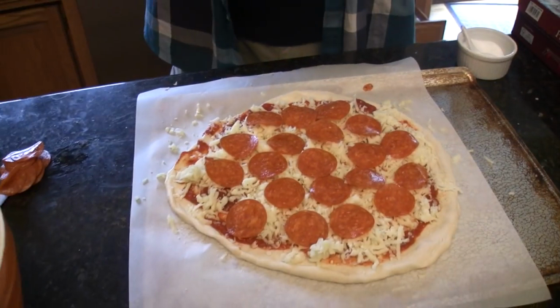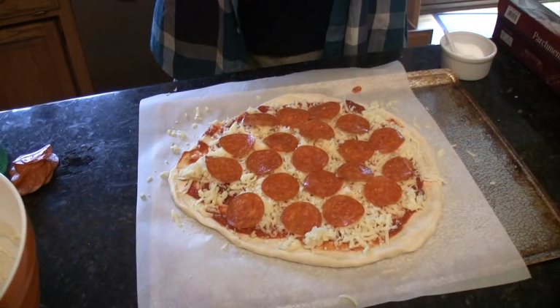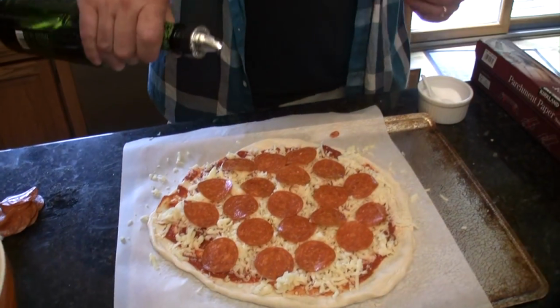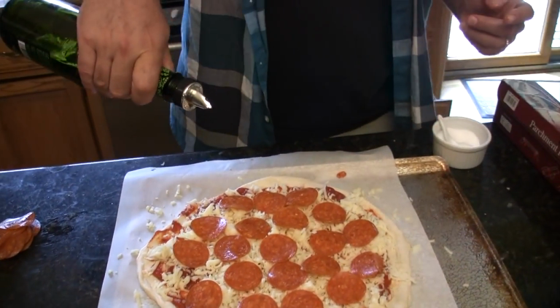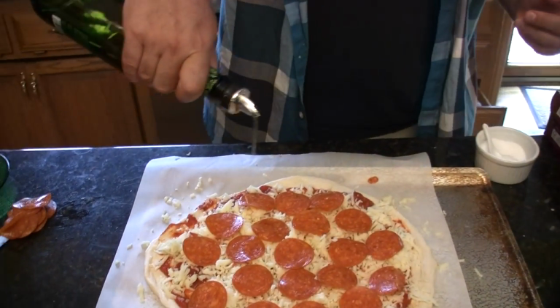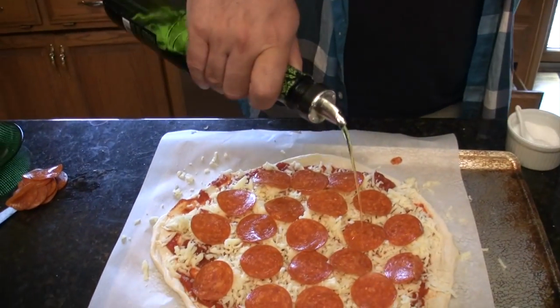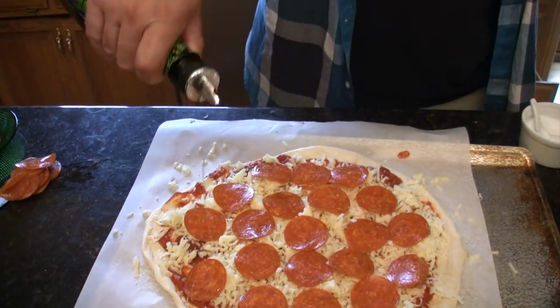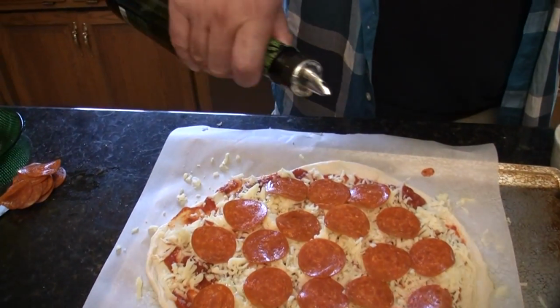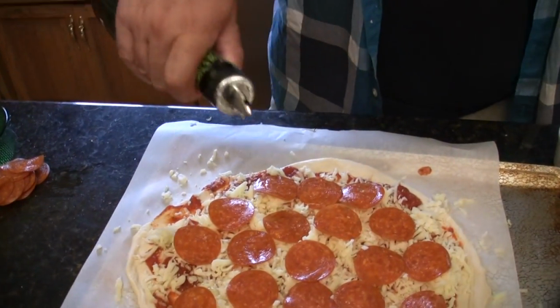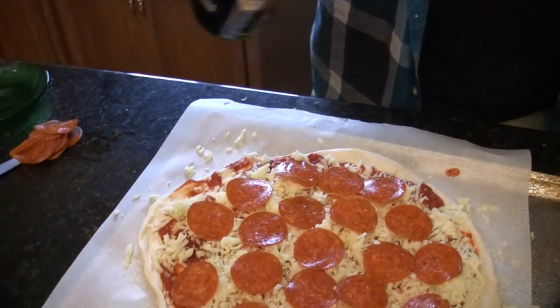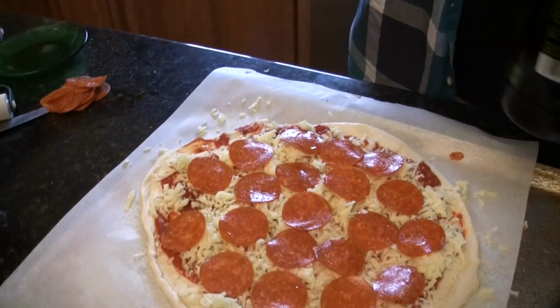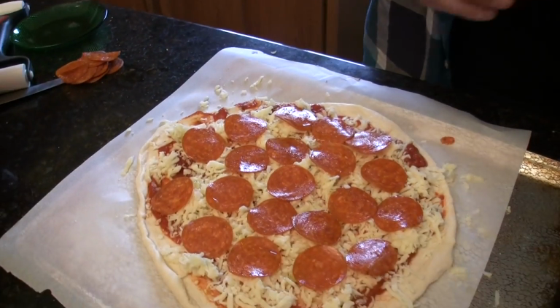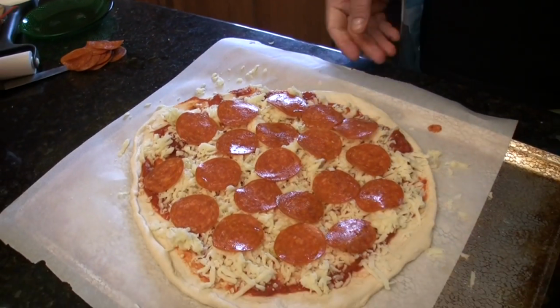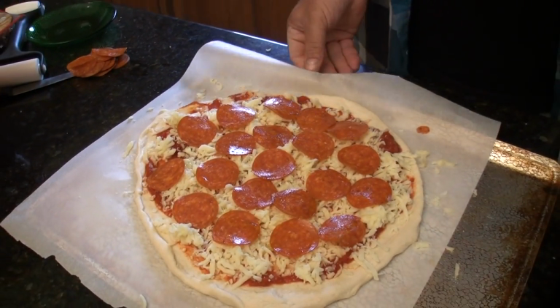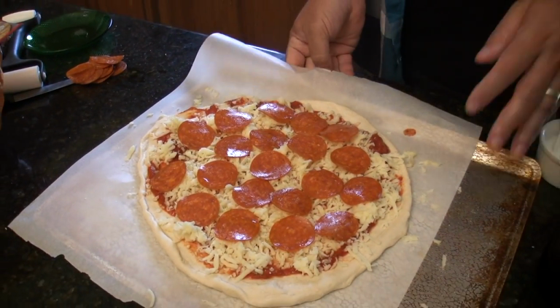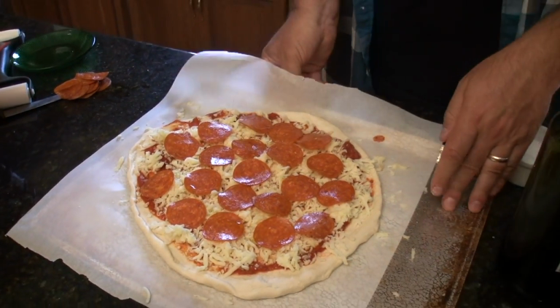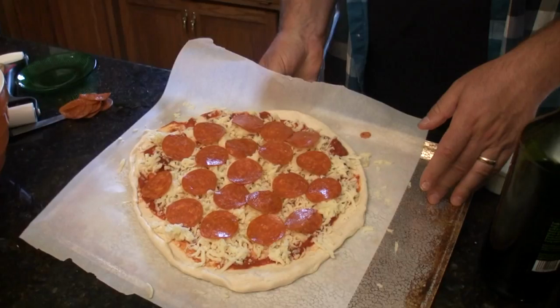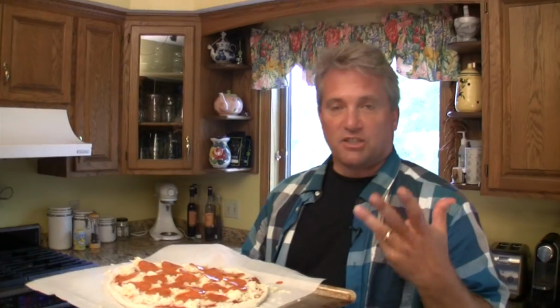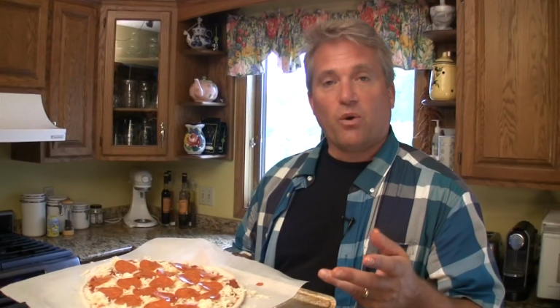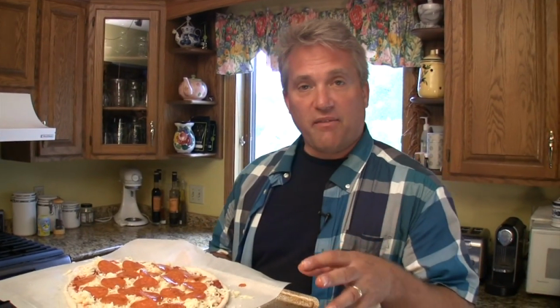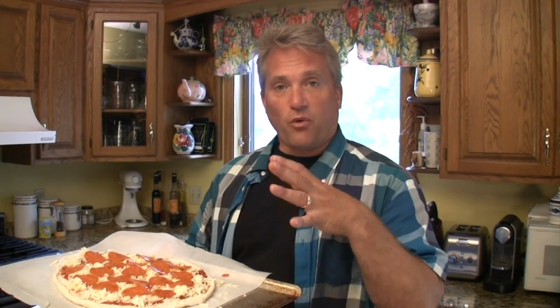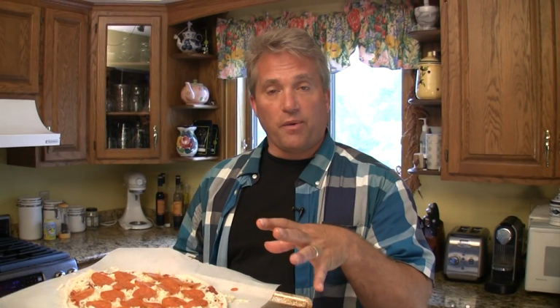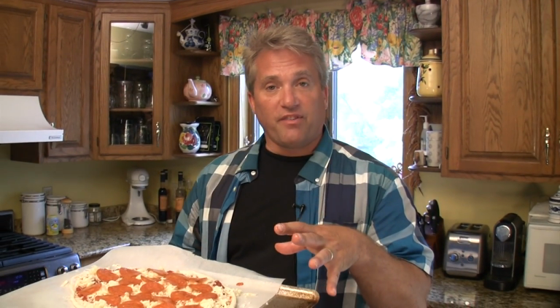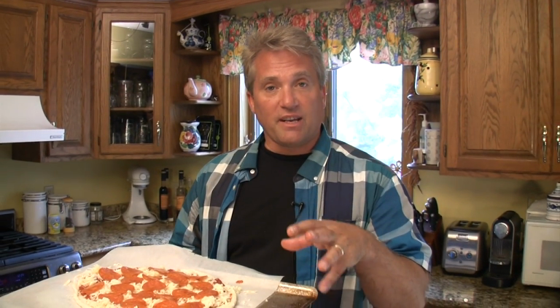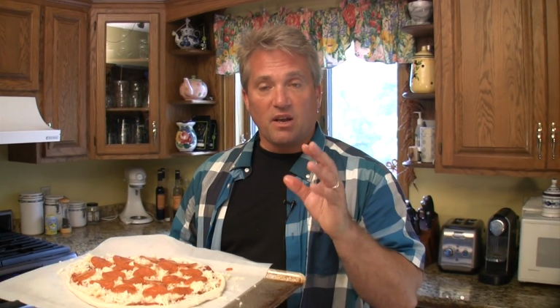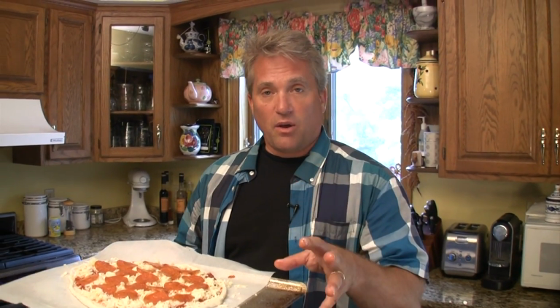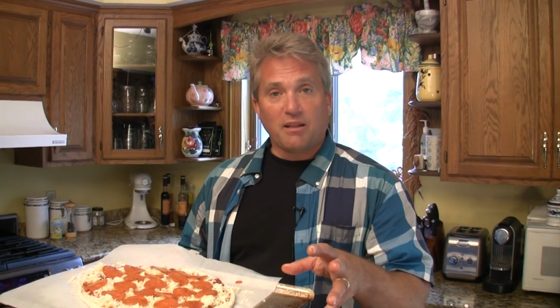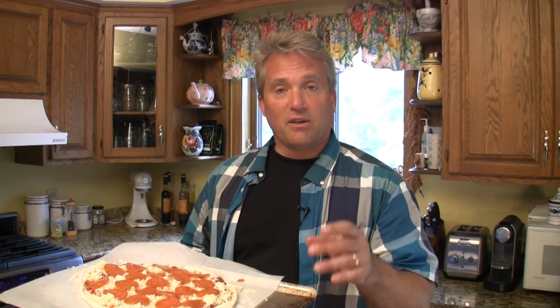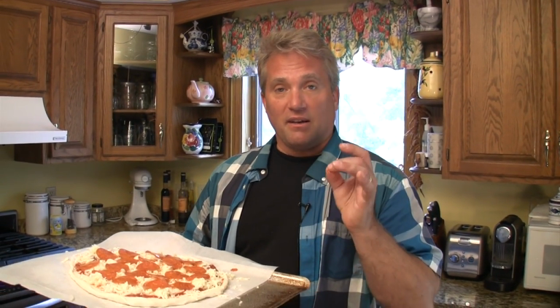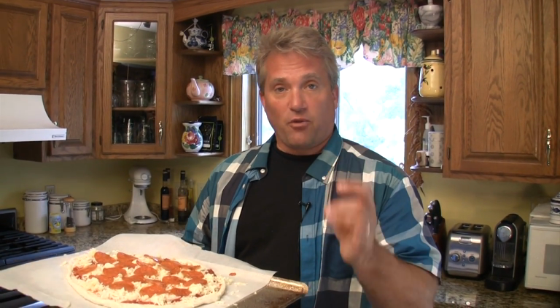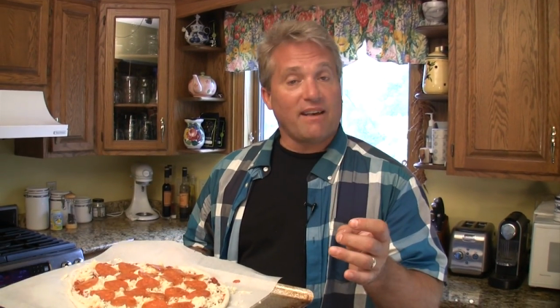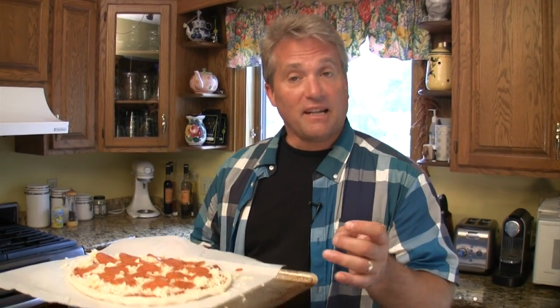Put on your pepperonis, then give it just a little splash of olive oil on the top. This is going to go into the oven at 450 degrees, right in the middle, for about seven minutes.